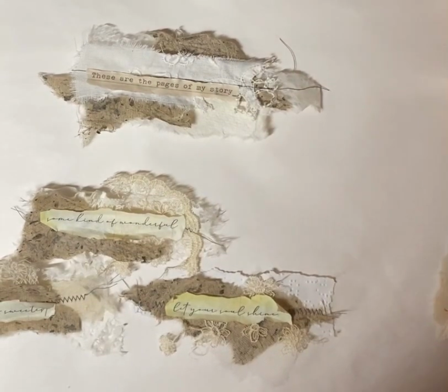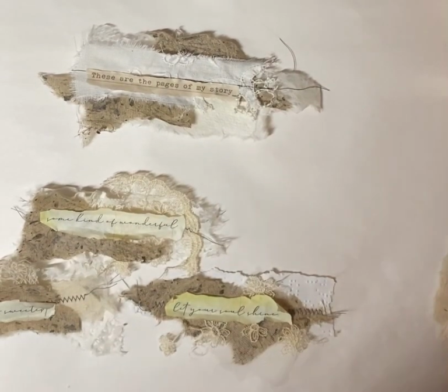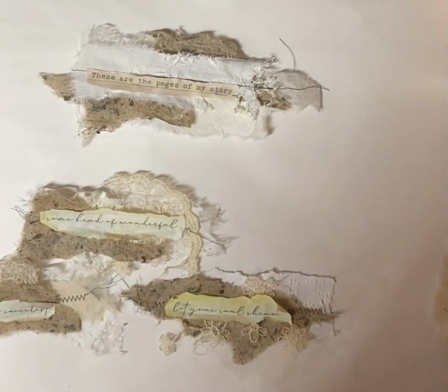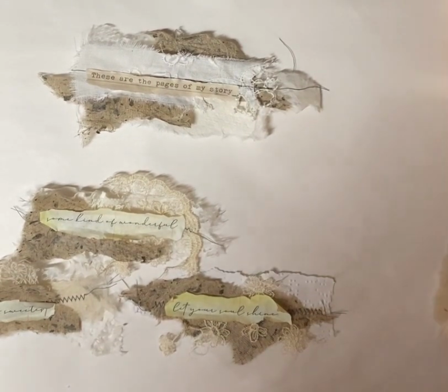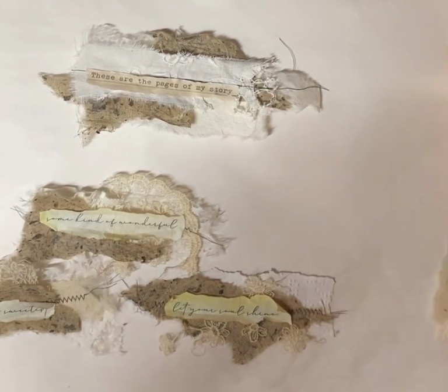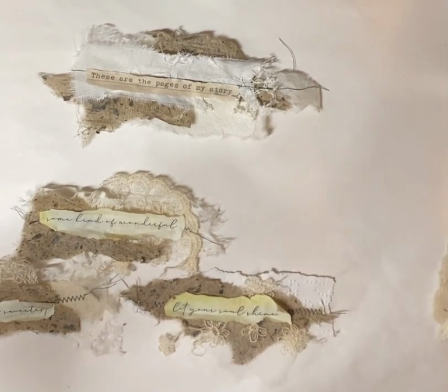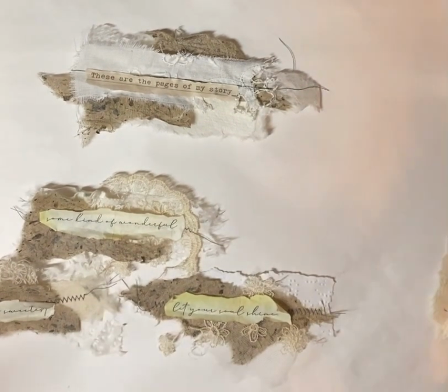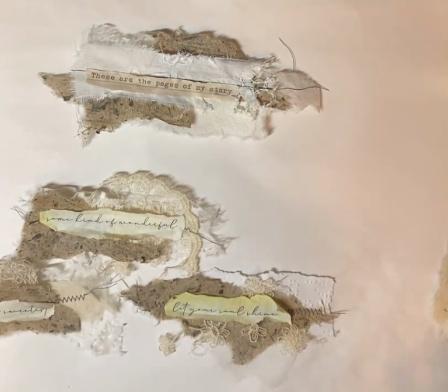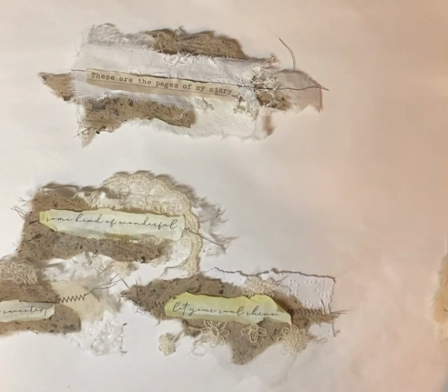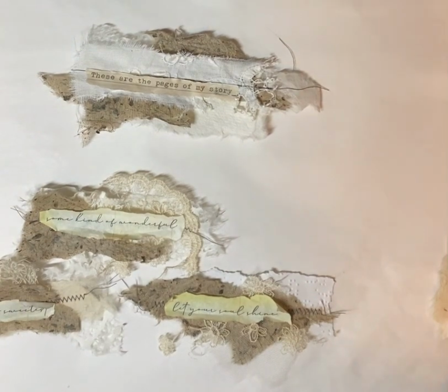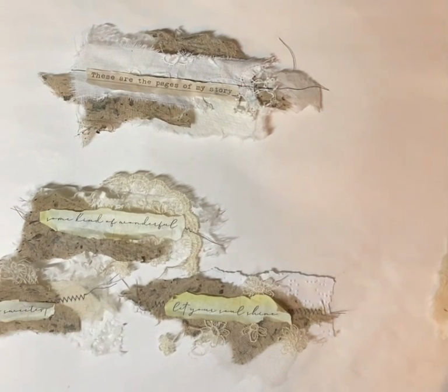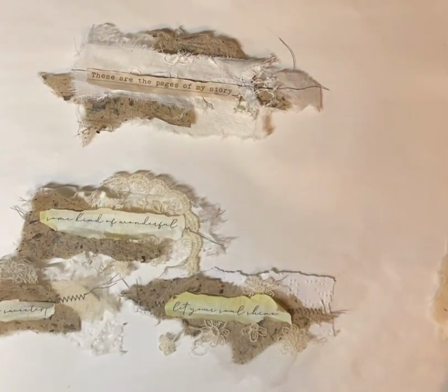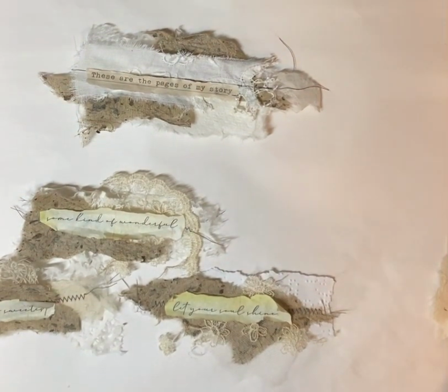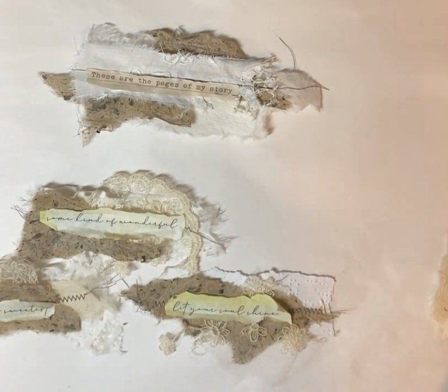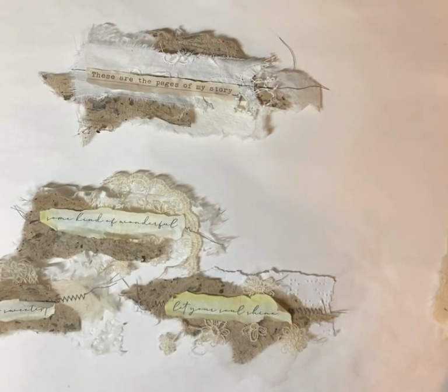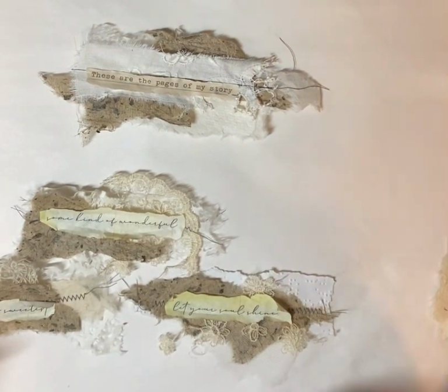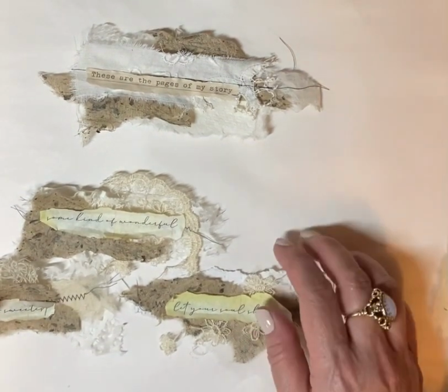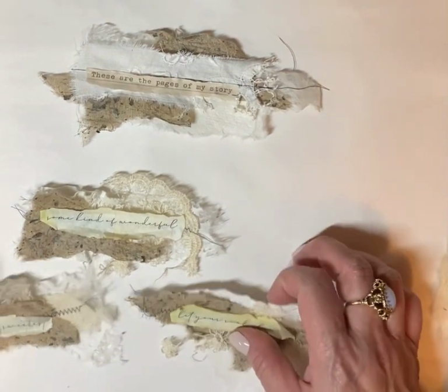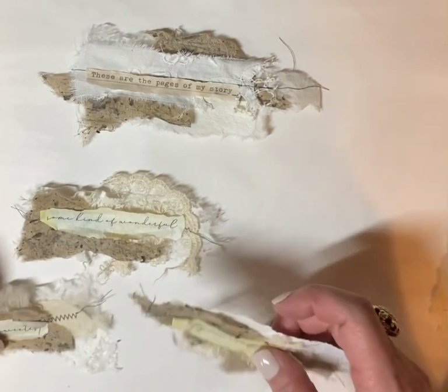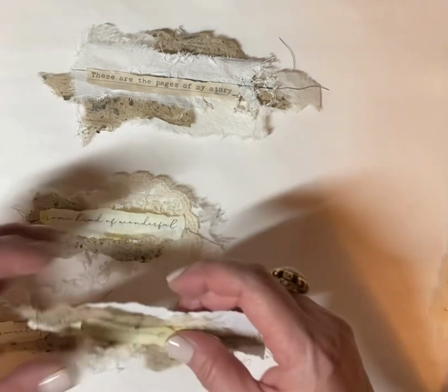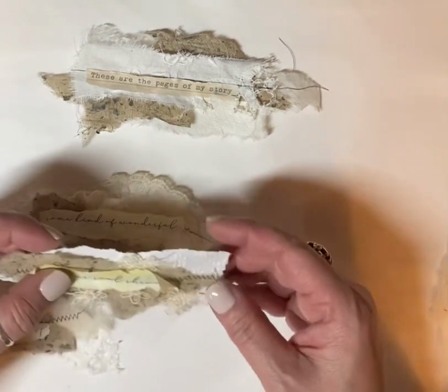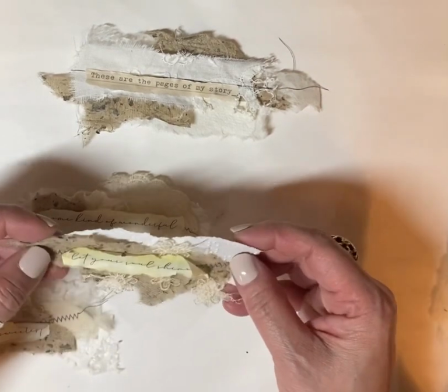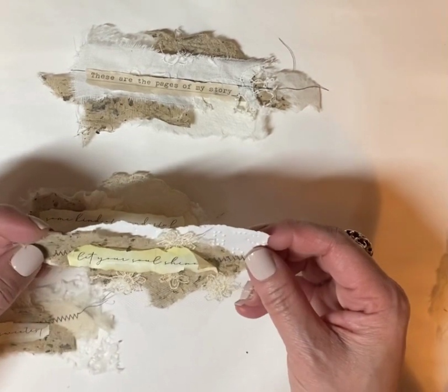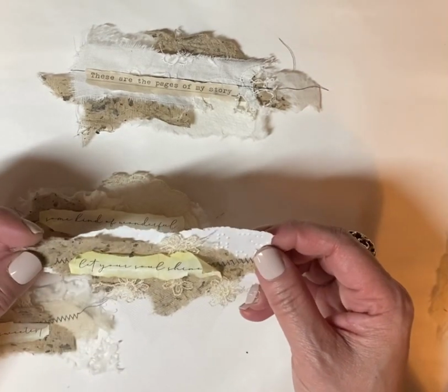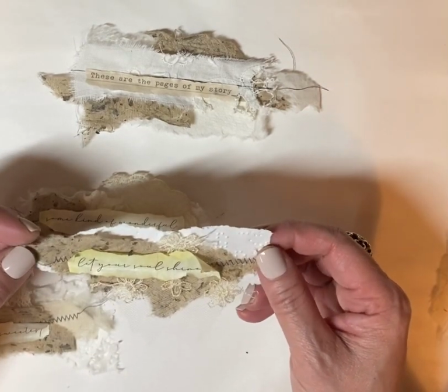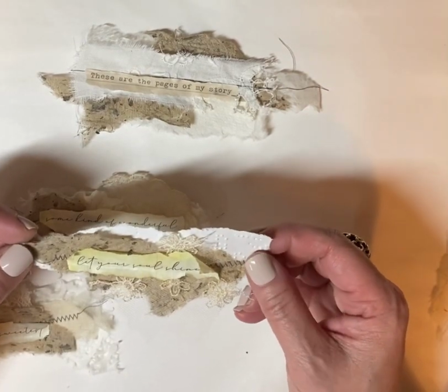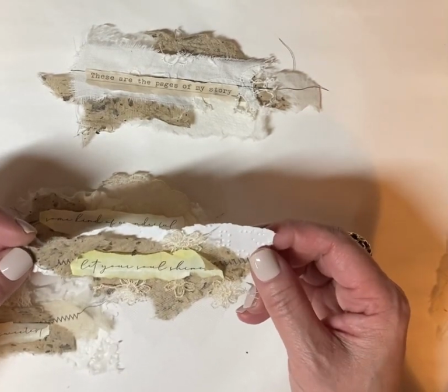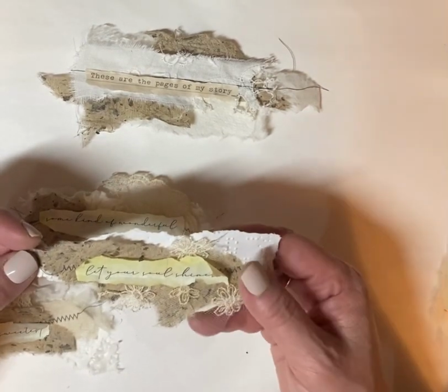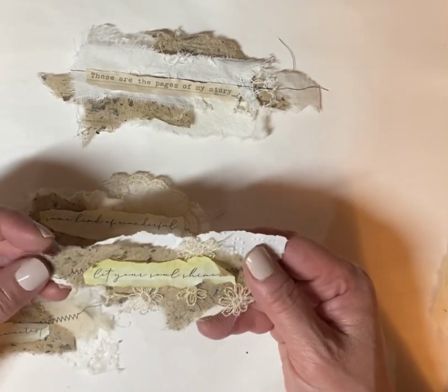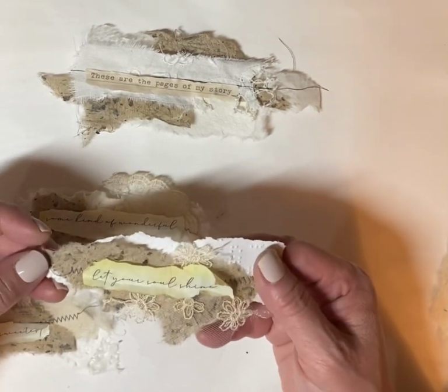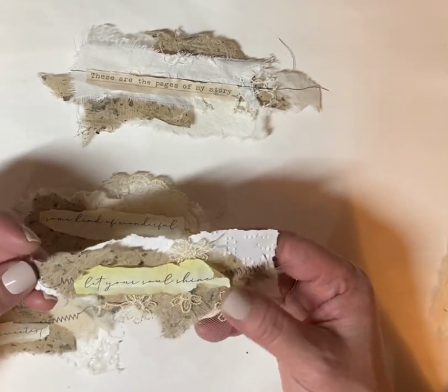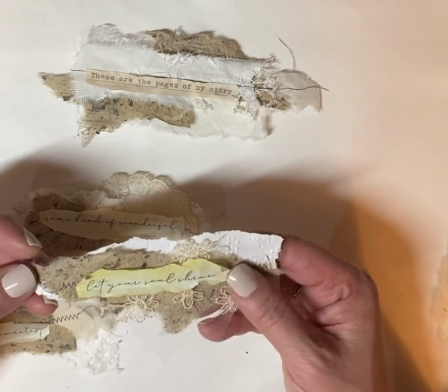Hello everyone, Jennifer from Sun Dragon Cards. Thank you so much for joining me today and keeping me company while I craft and try to do these little clusters.